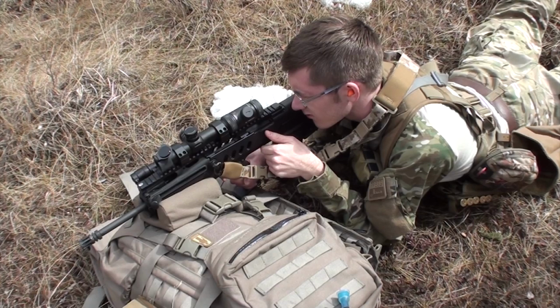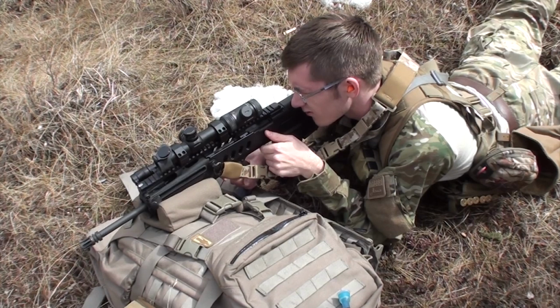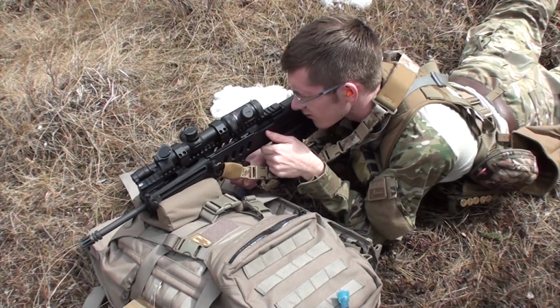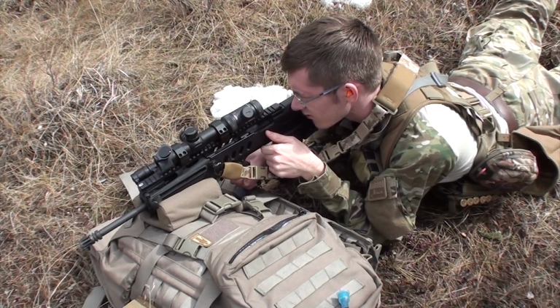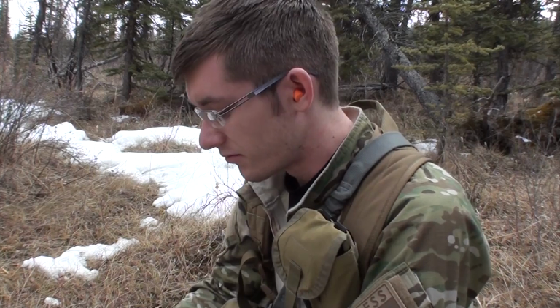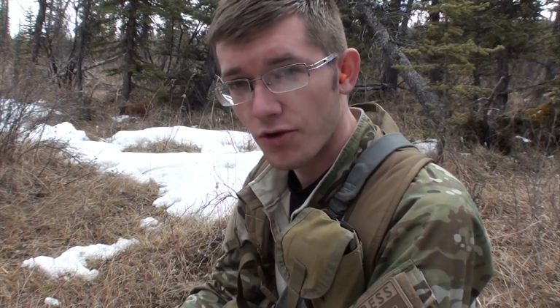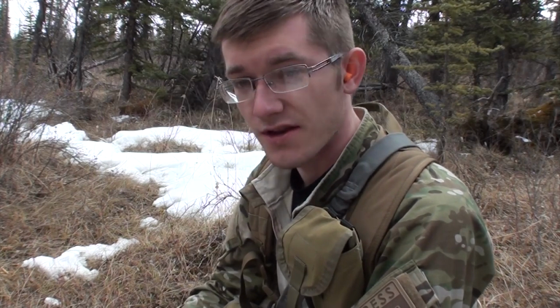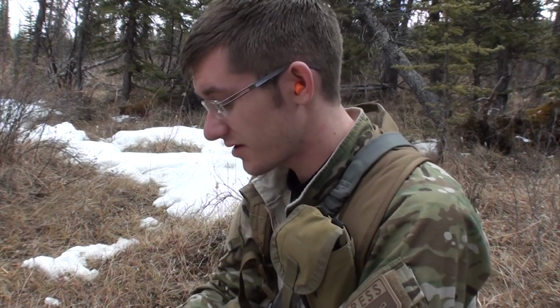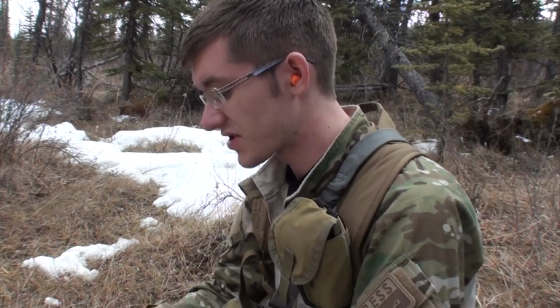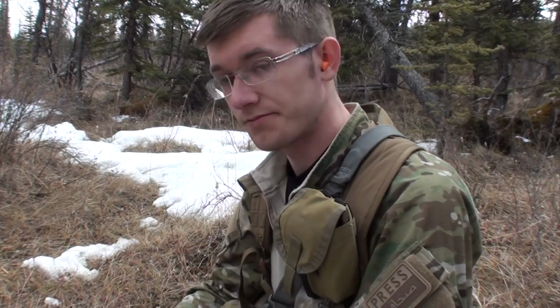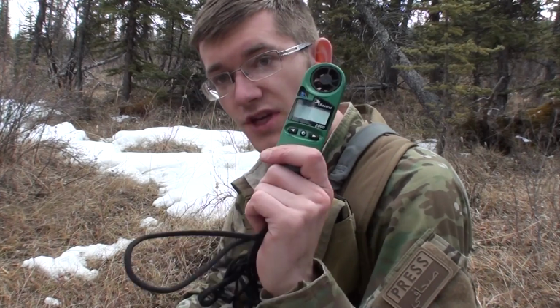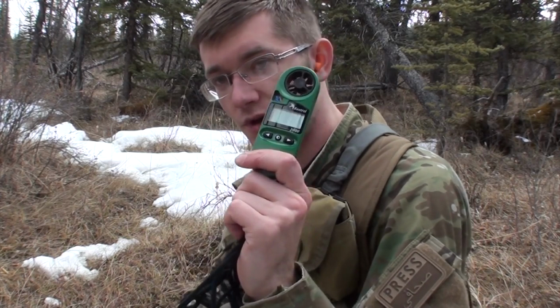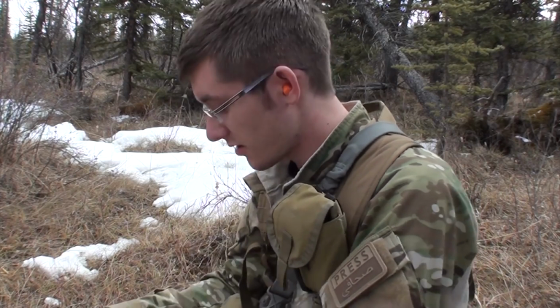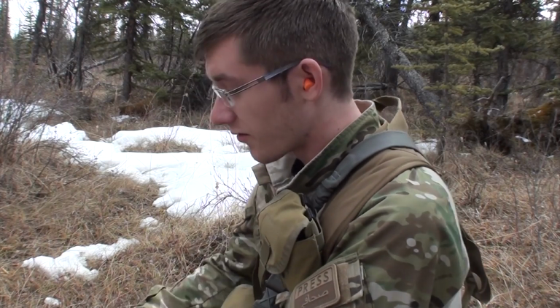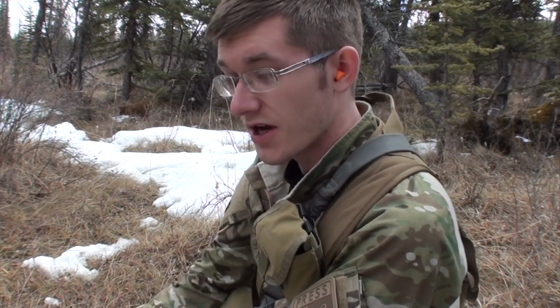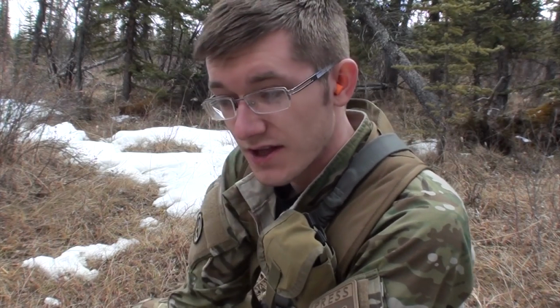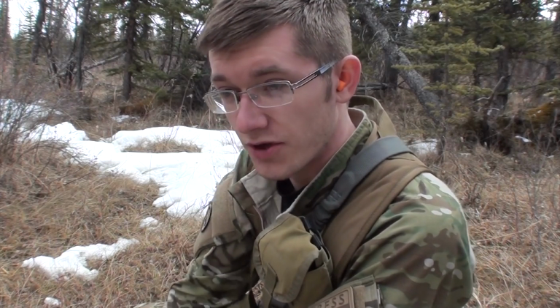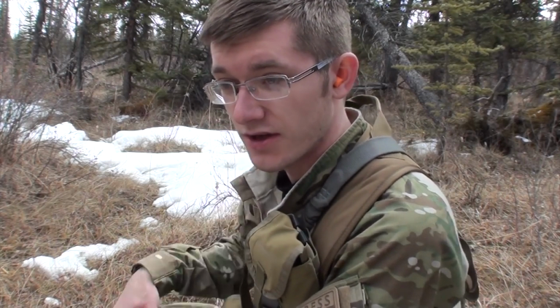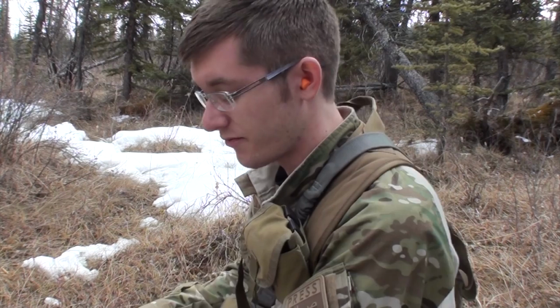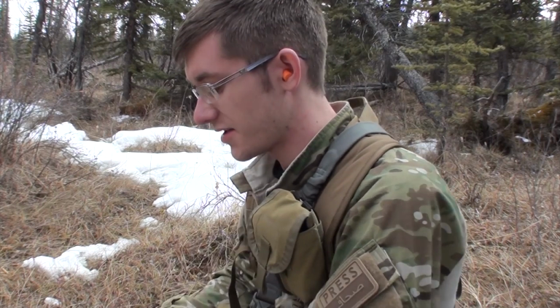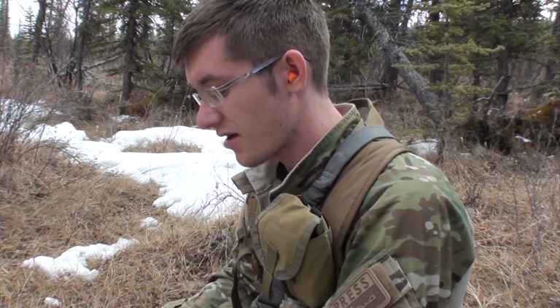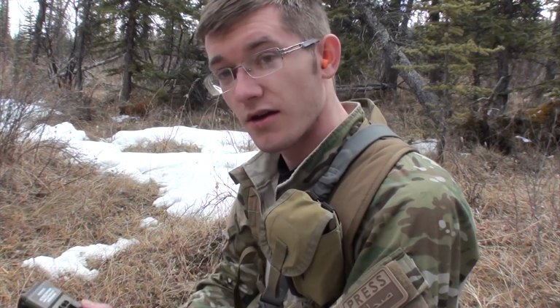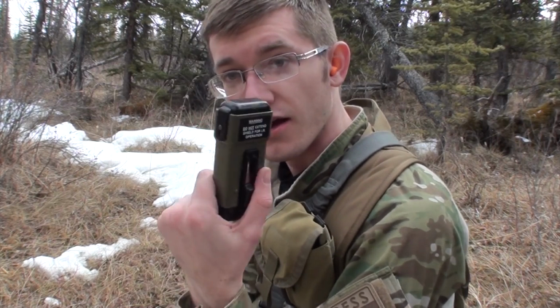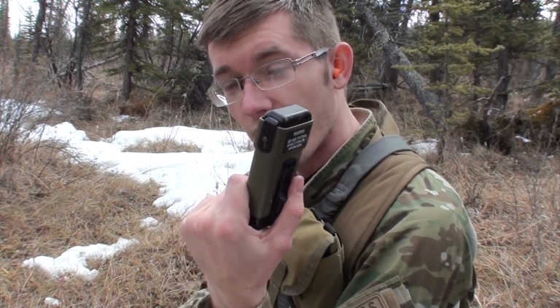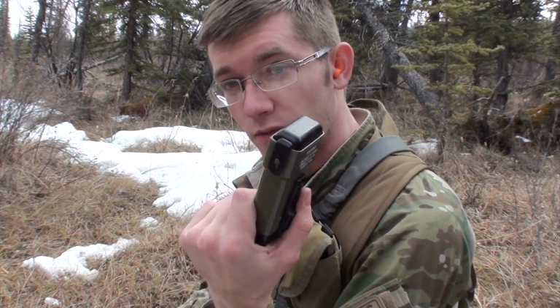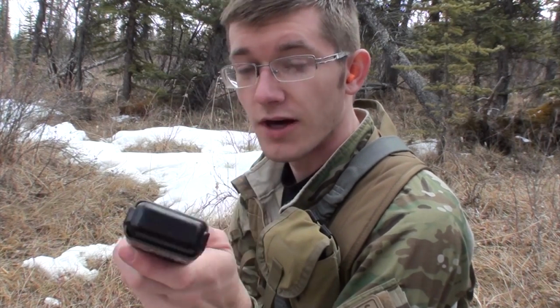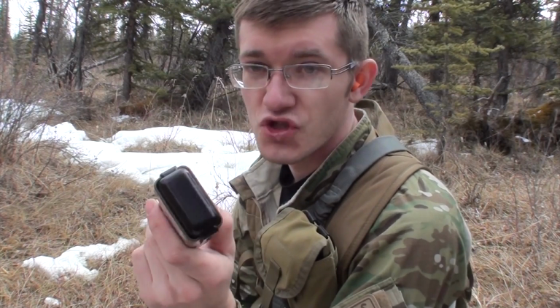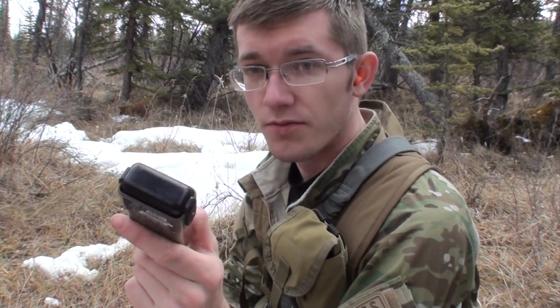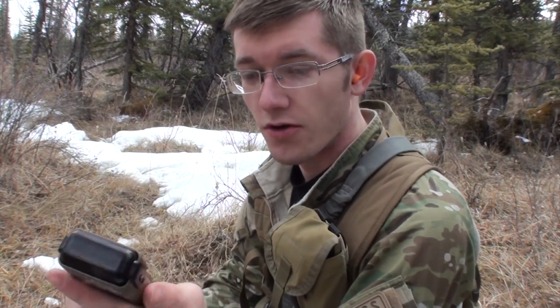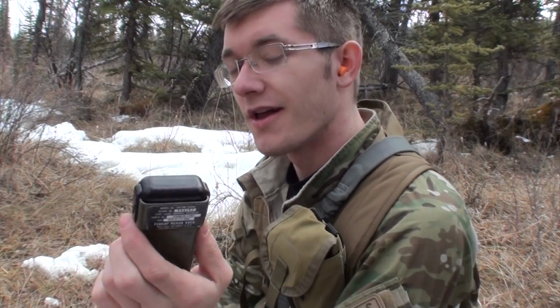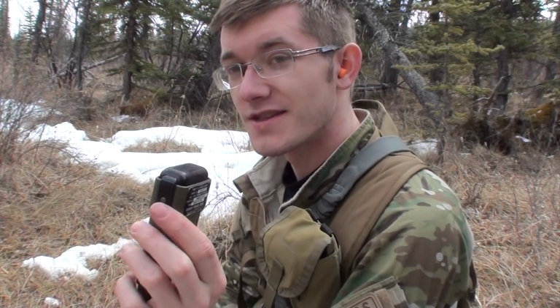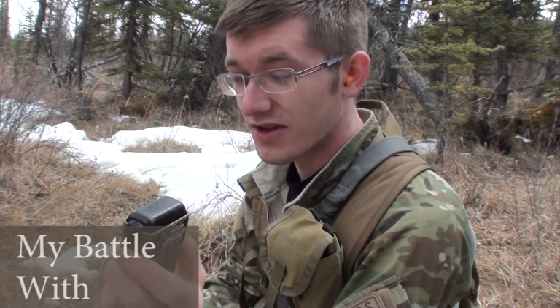We are still shooting off rock using the Everly stock, but we're going to add some more interesting things to it — including a small Kestrel wind meter, so hopefully we'll start actually using windage data on the scope.